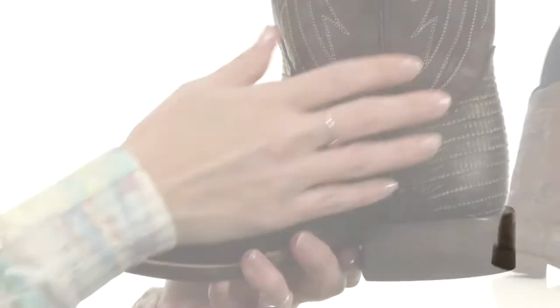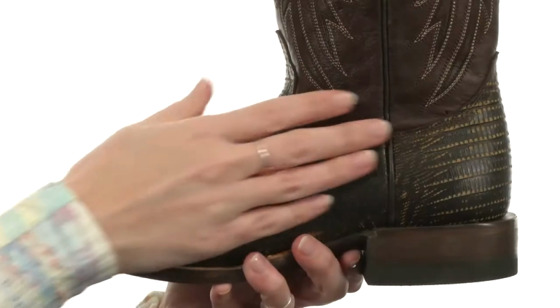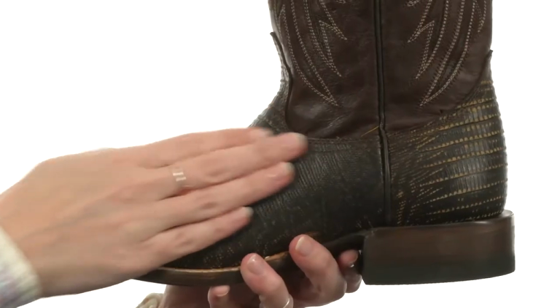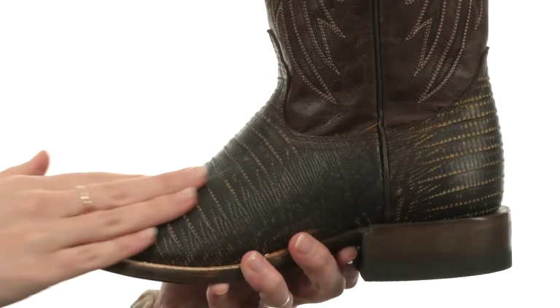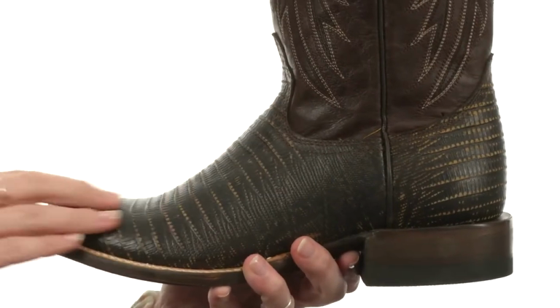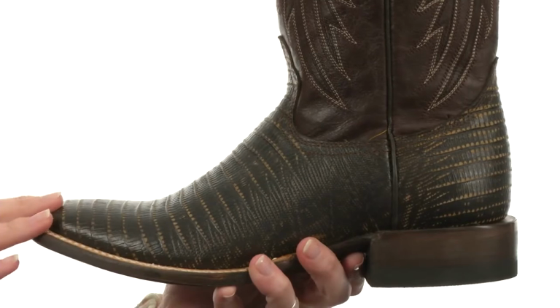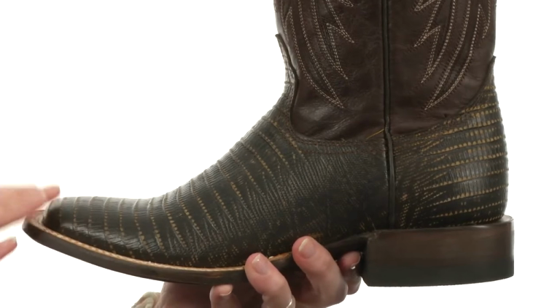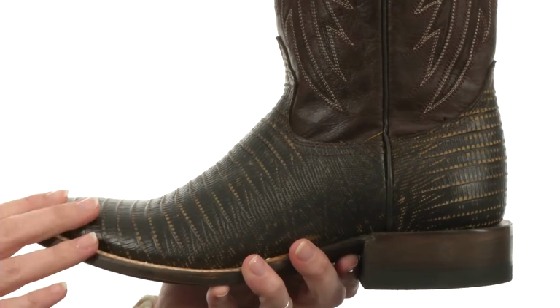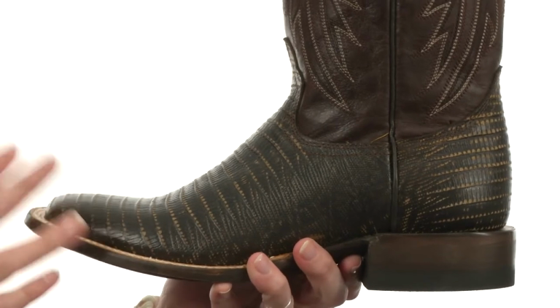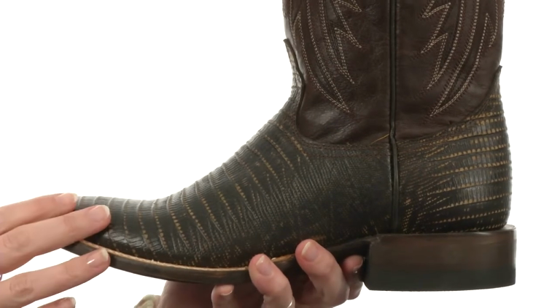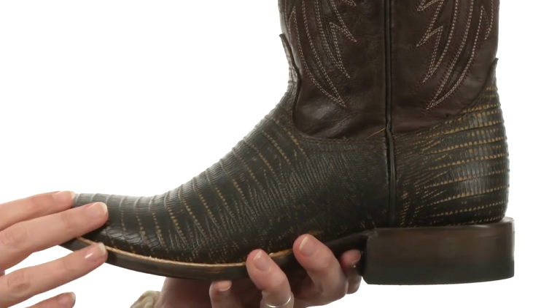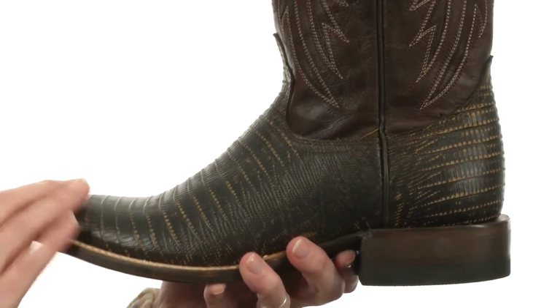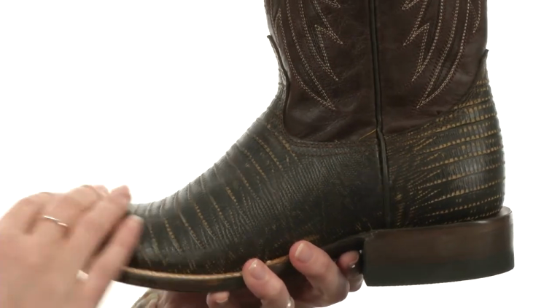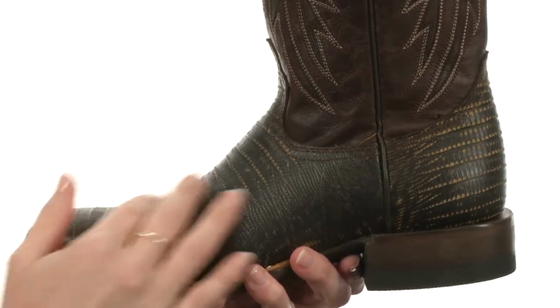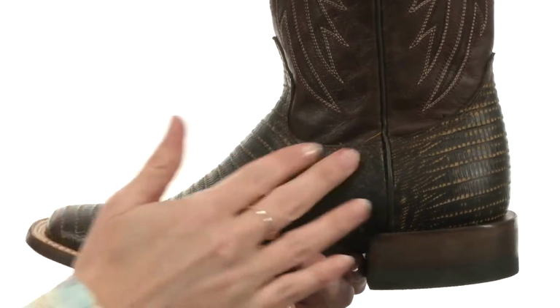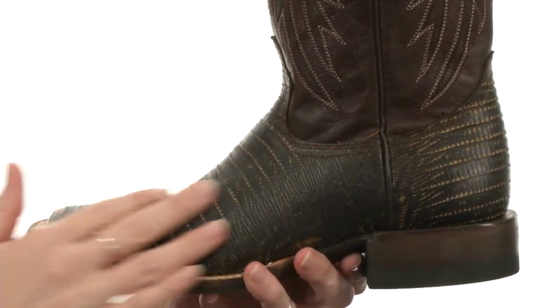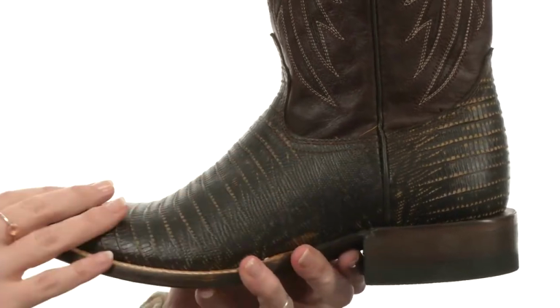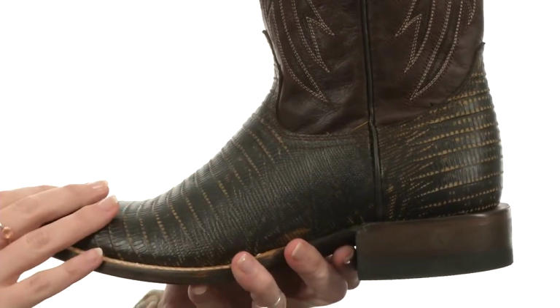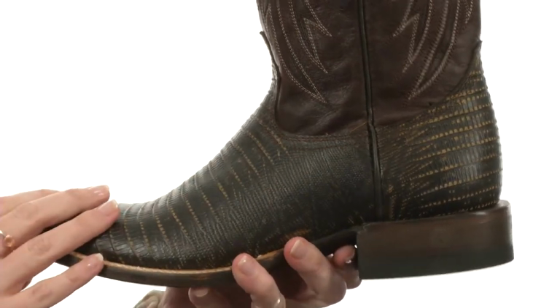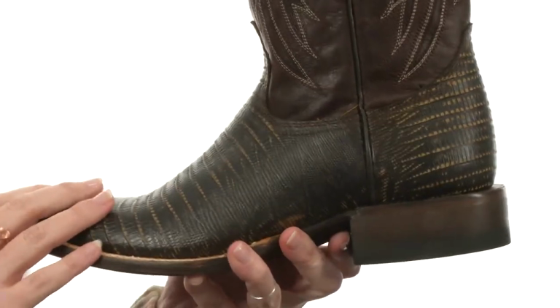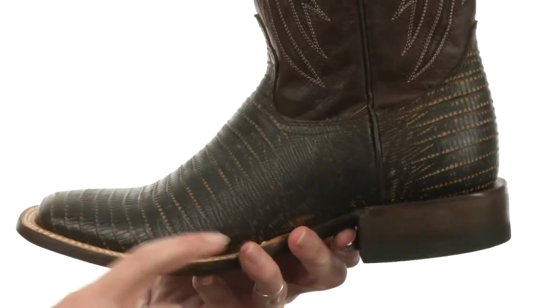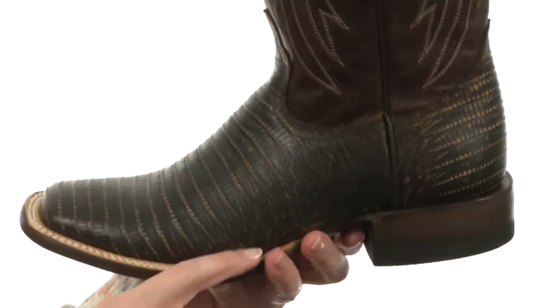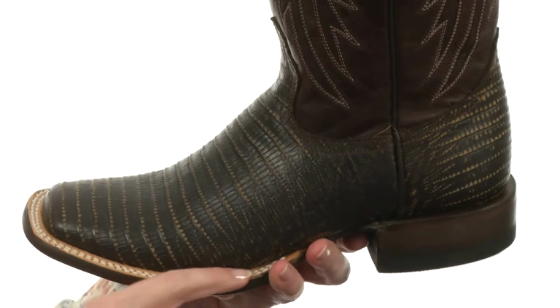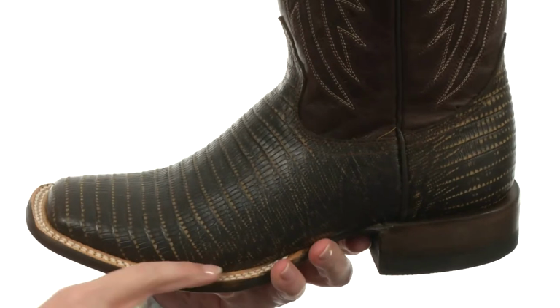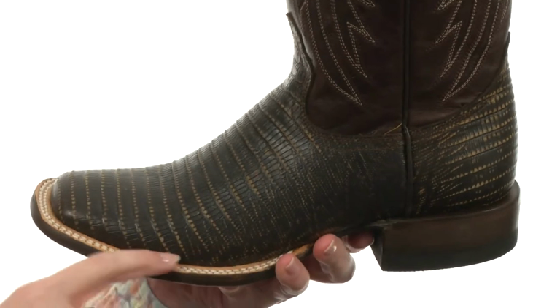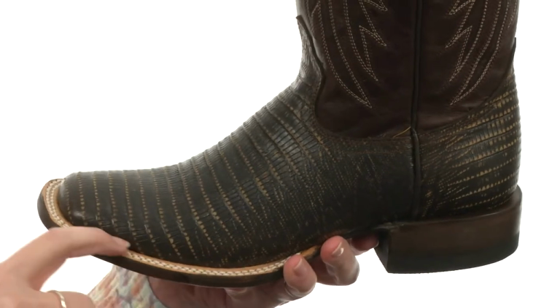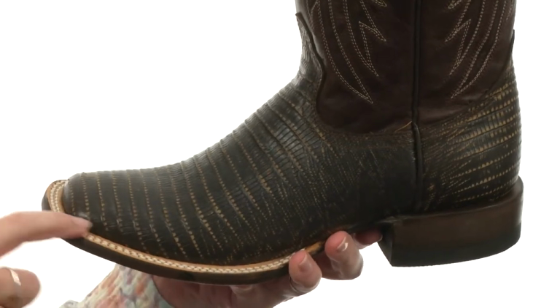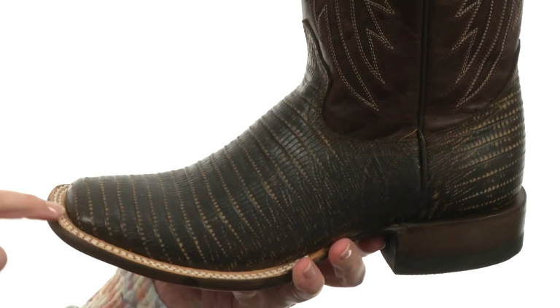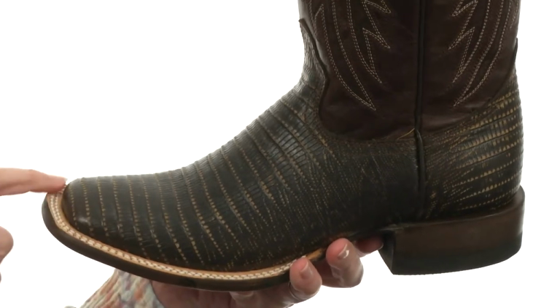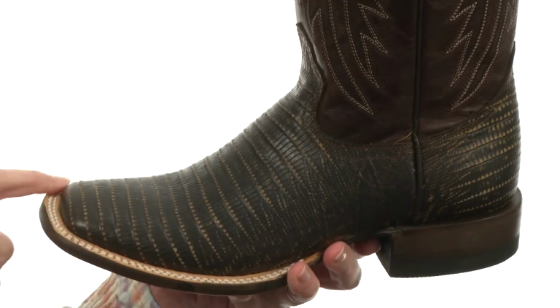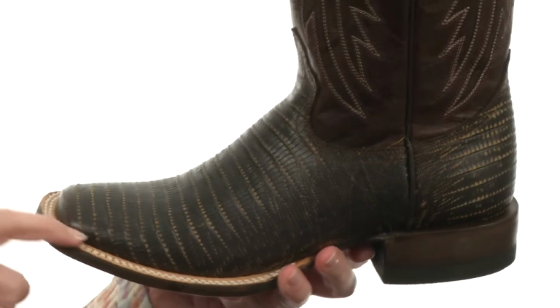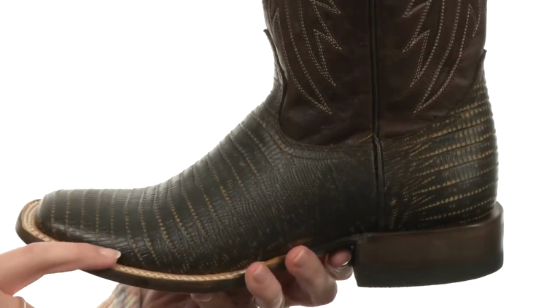This boot is soft to the touch, with a gorgeous embossed leather upper that really is breathtaking. You can even see the quality craftsmanship that this boot has been constructed with at the midsole.